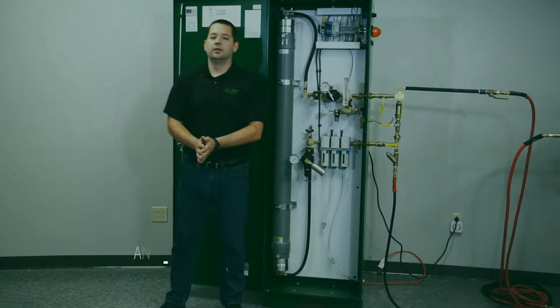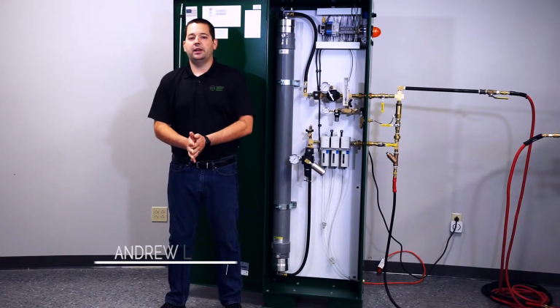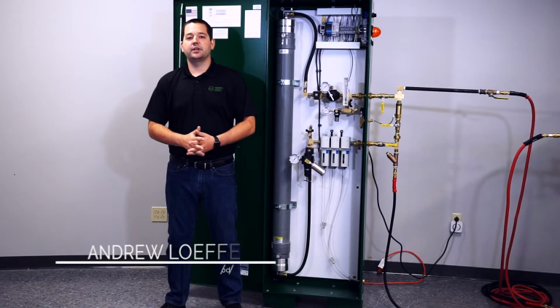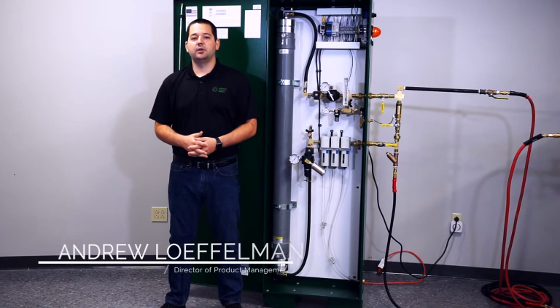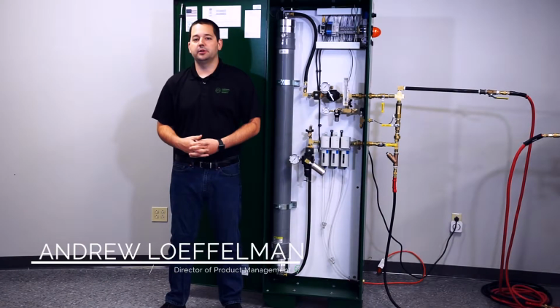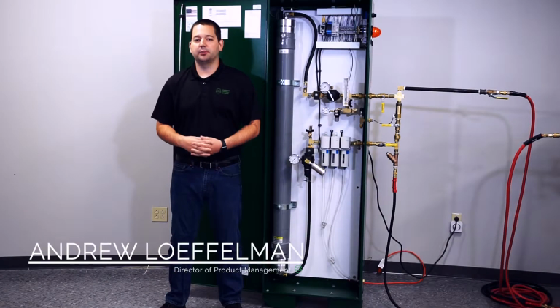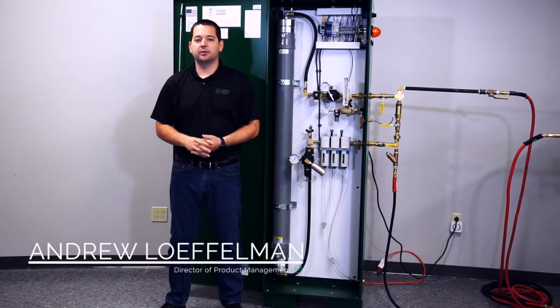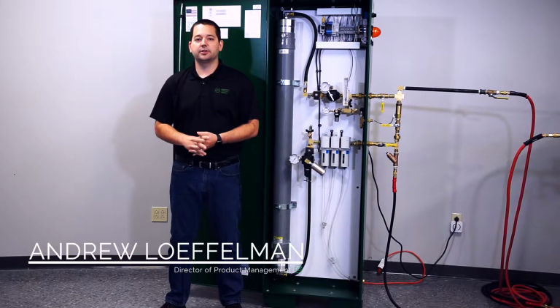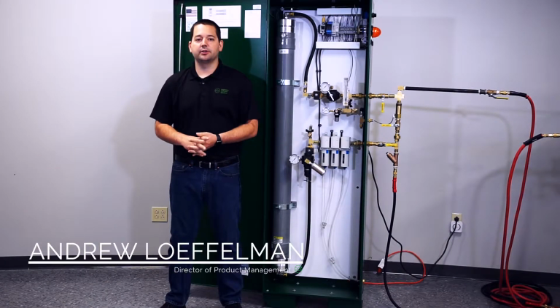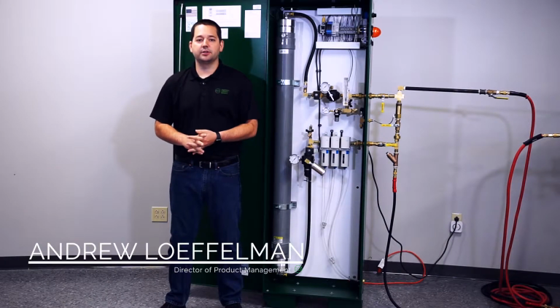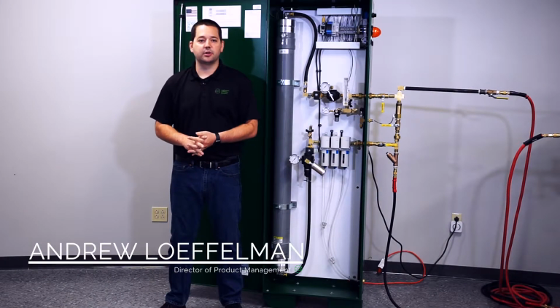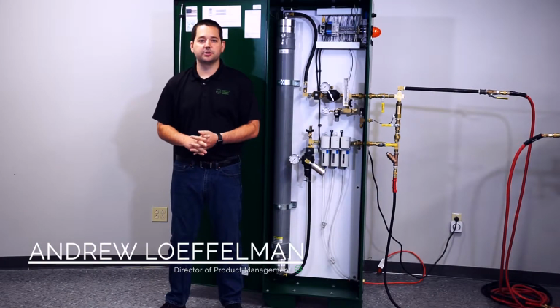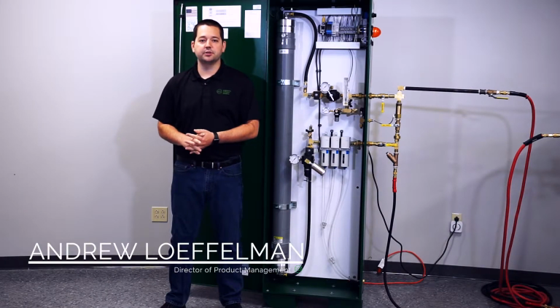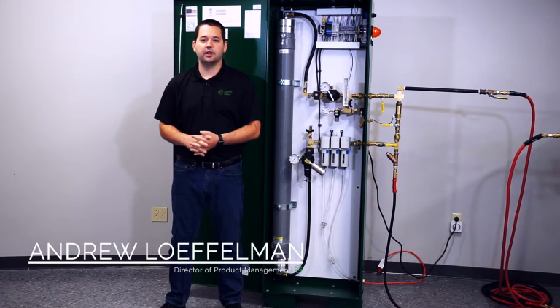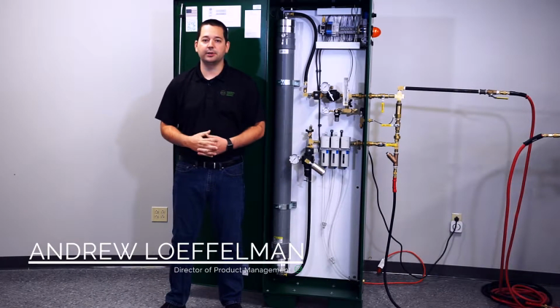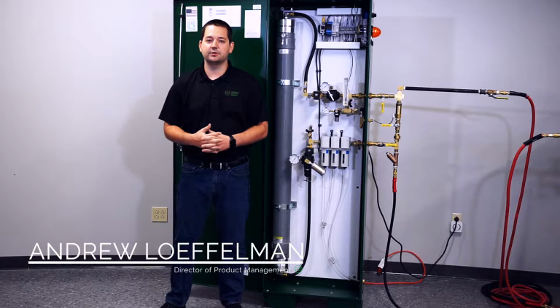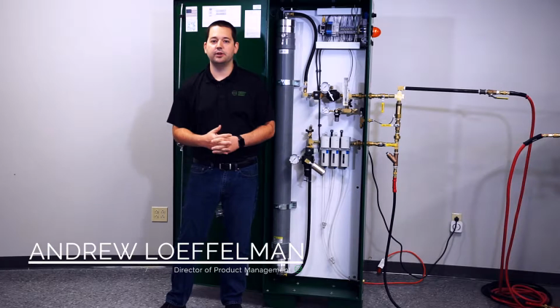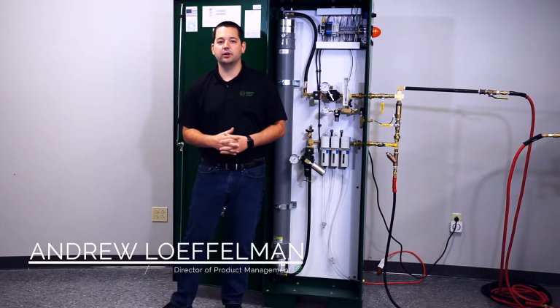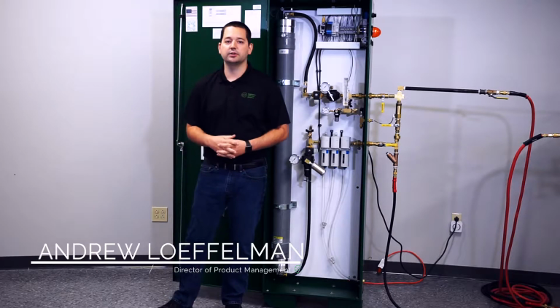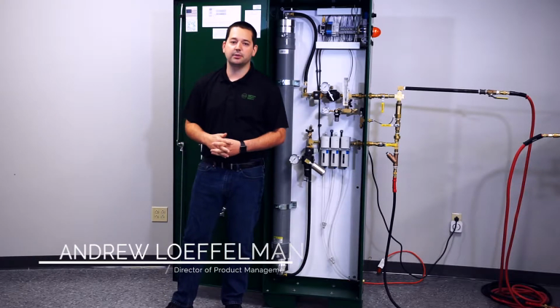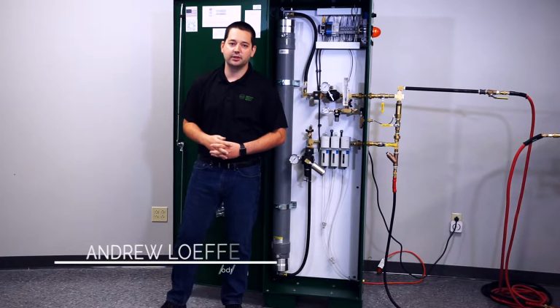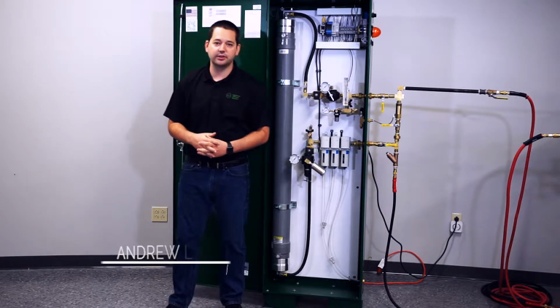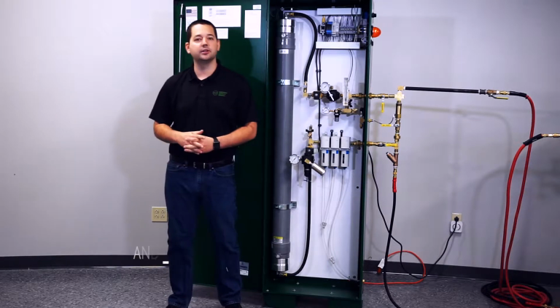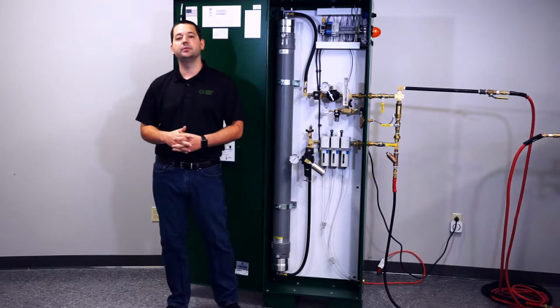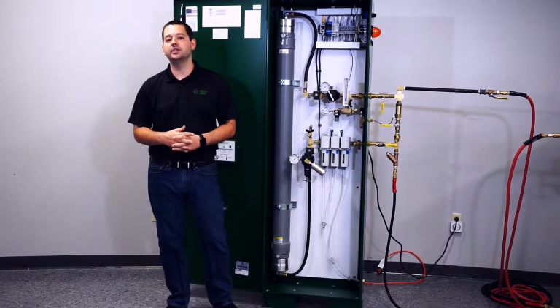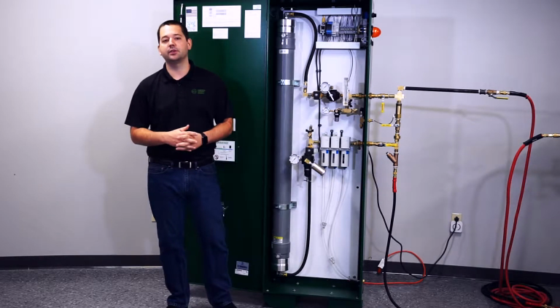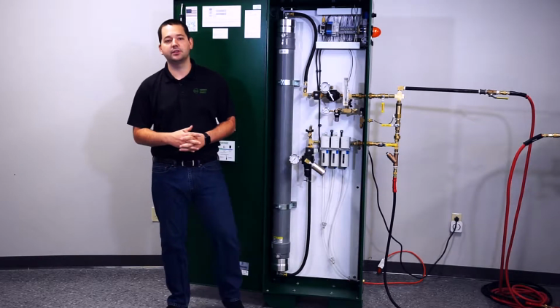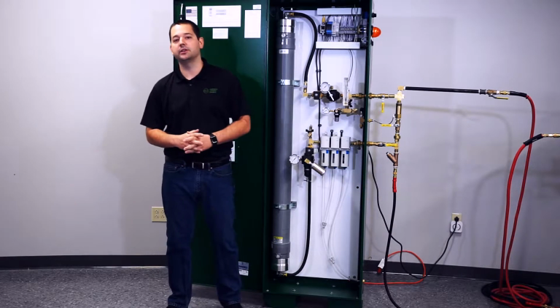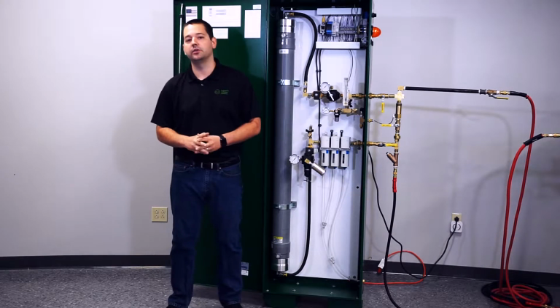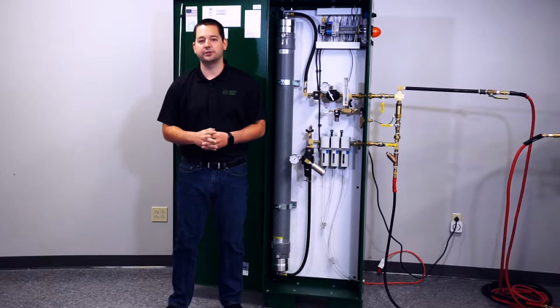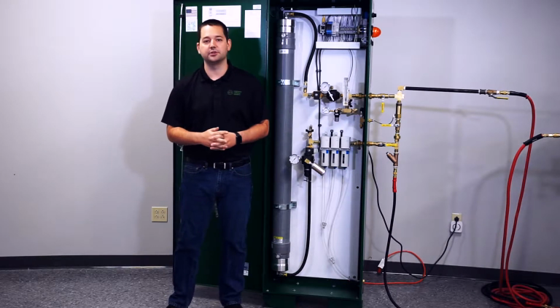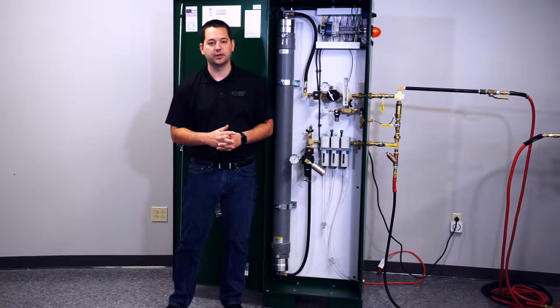My name is Andrew Loffelman. I'm the product manager here with Engineered Corrosion Solutions. In this video, we are going to talk about the installation of the PGEN50 stand-alone nitrogen generator.